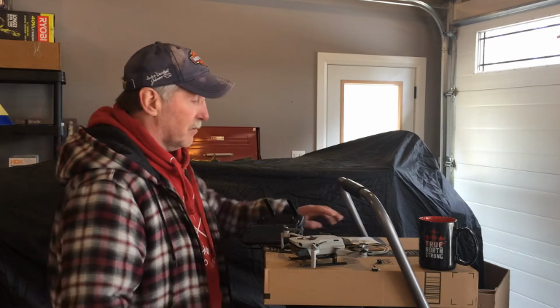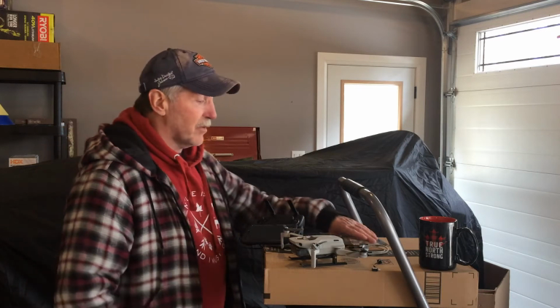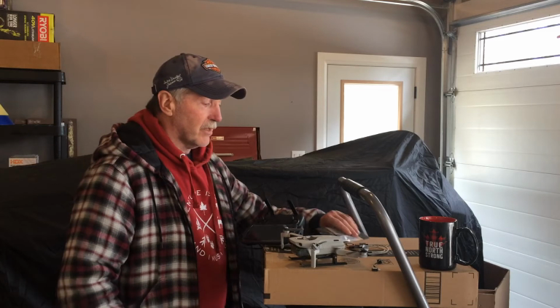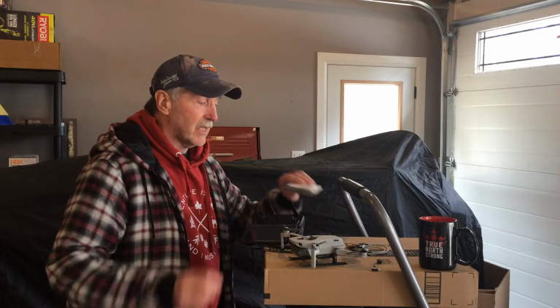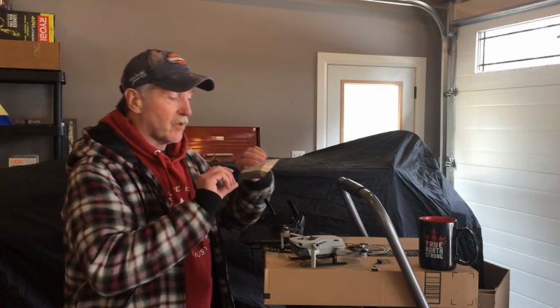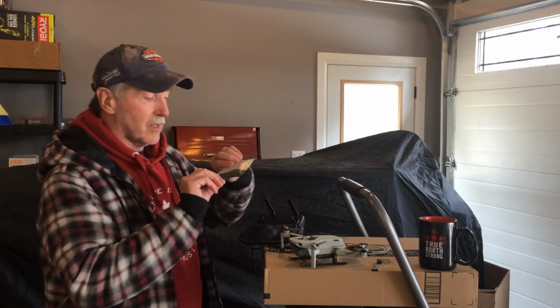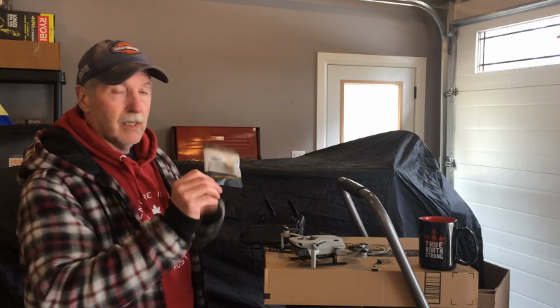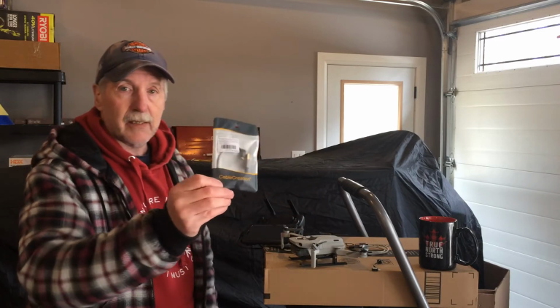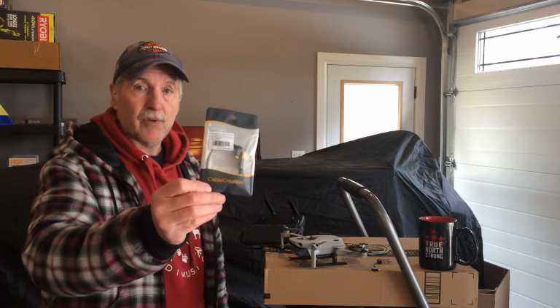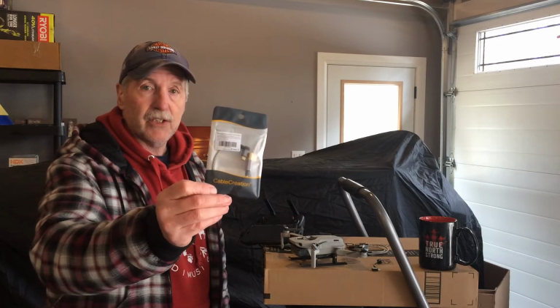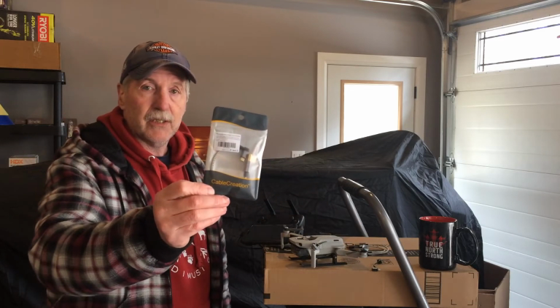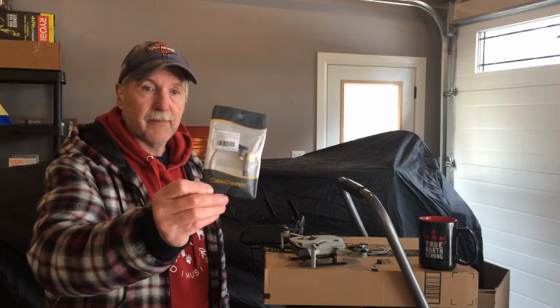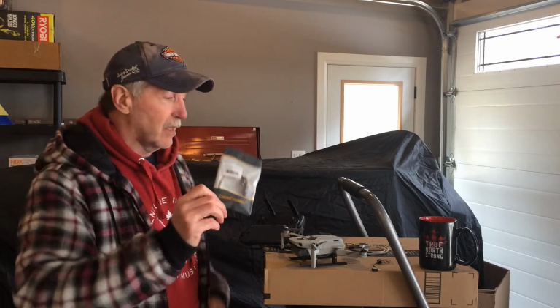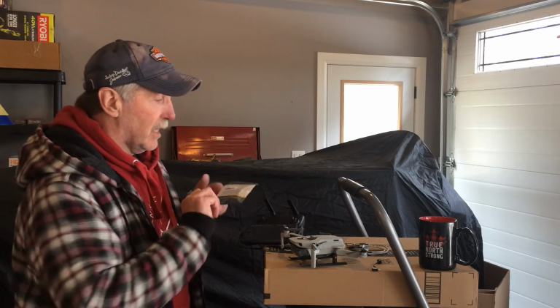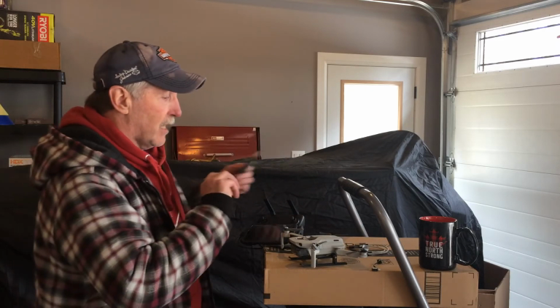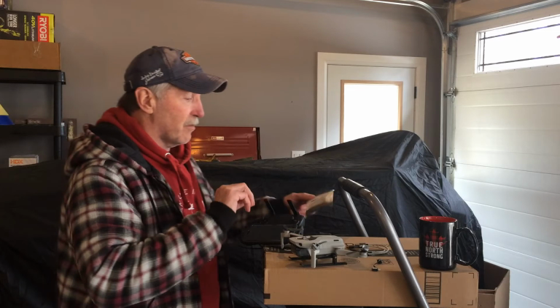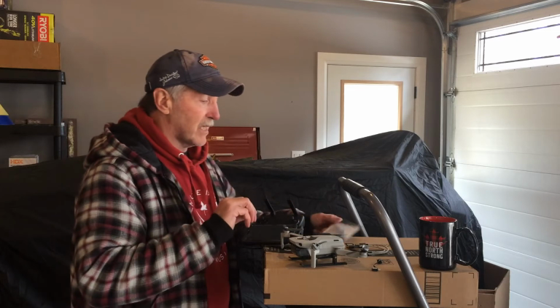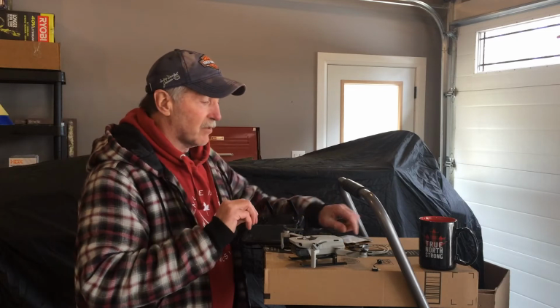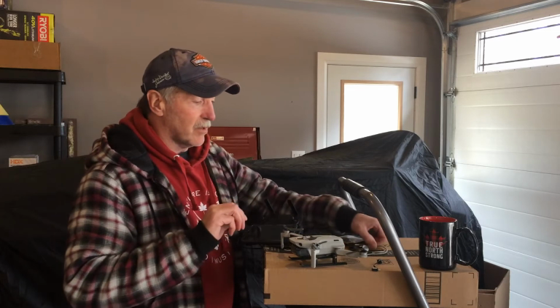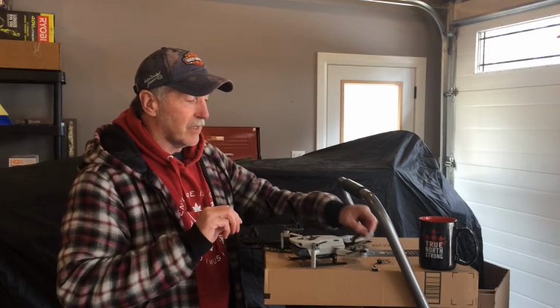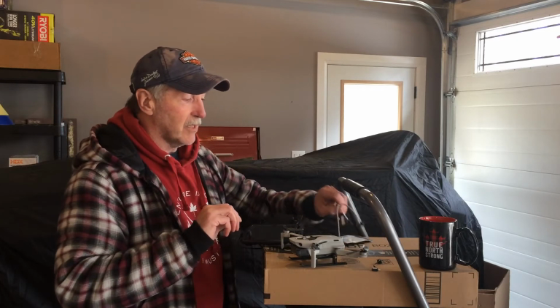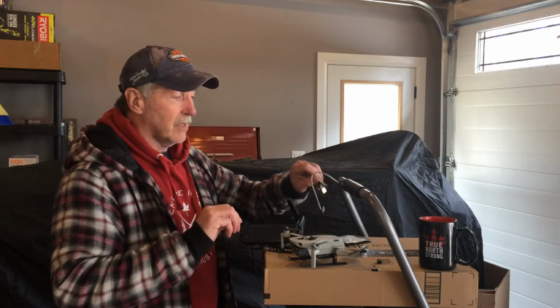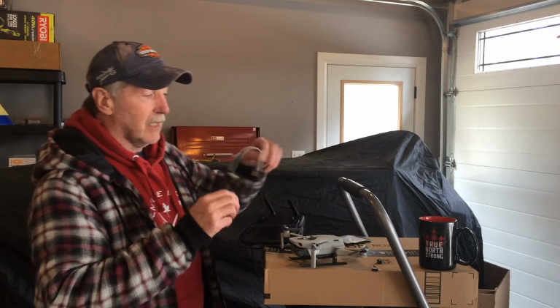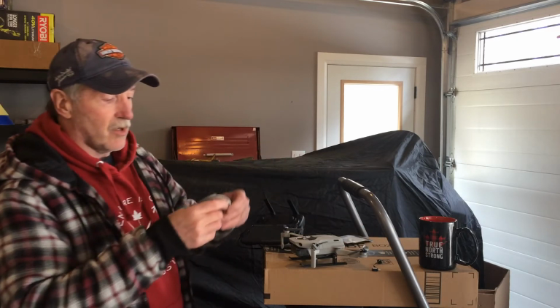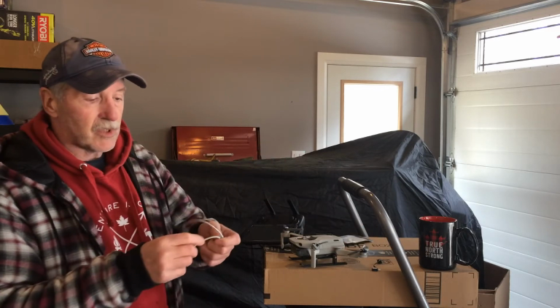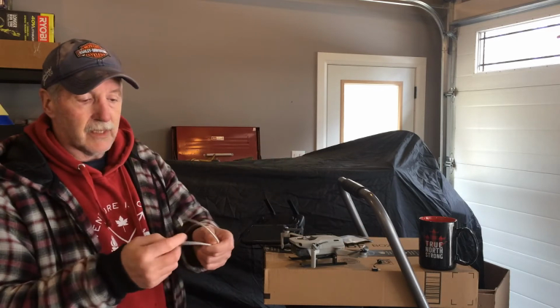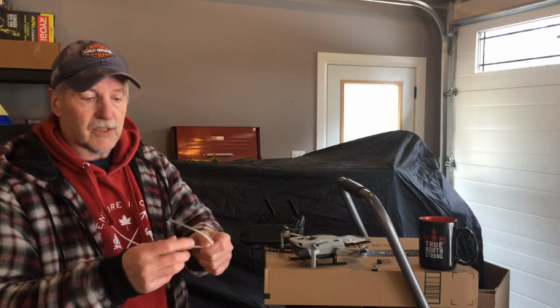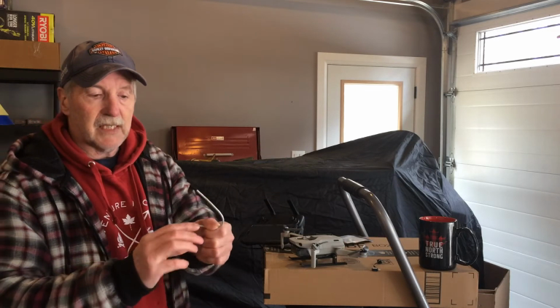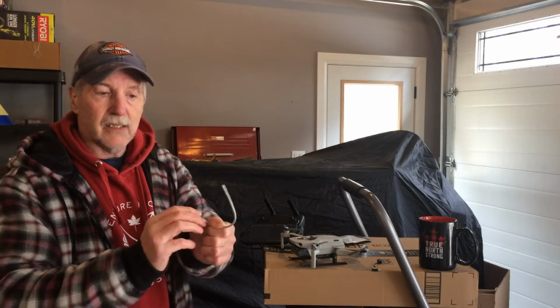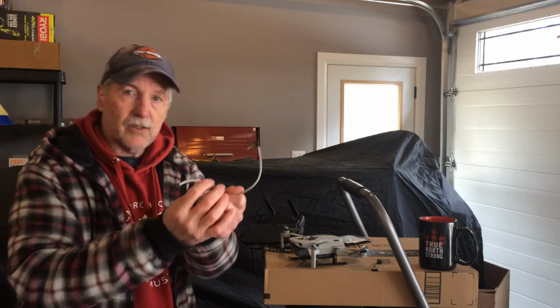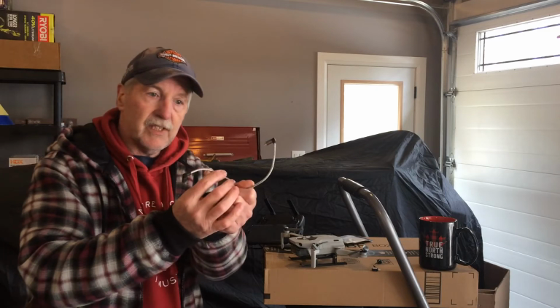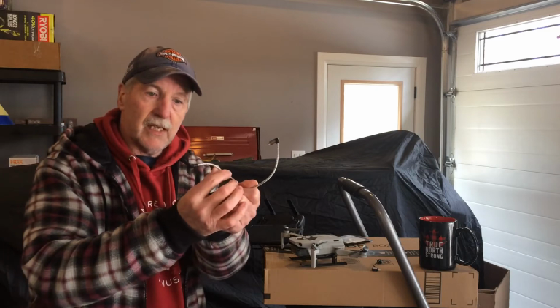Remember the other day I spoke about Cable Creations and how their braided cables were really really good, and I was almost going to splice two of these together.